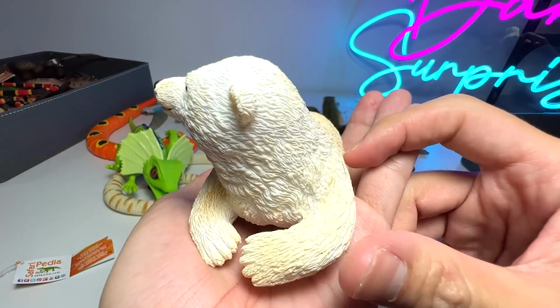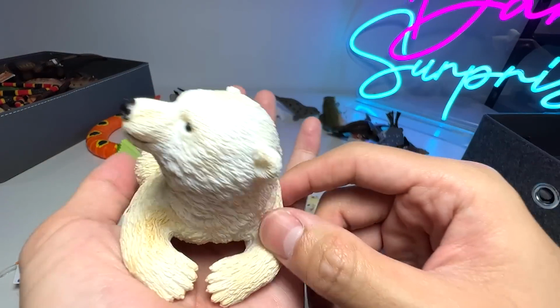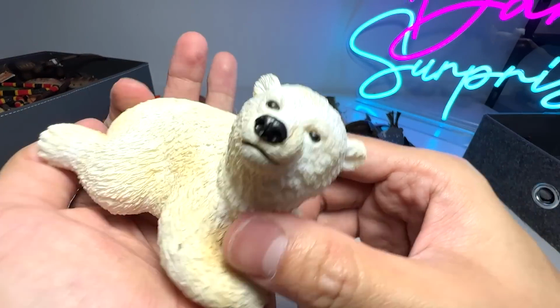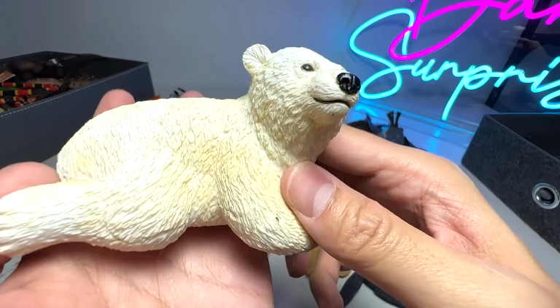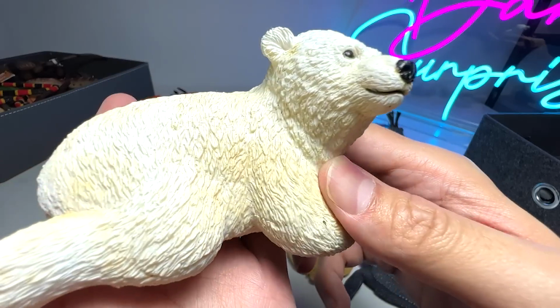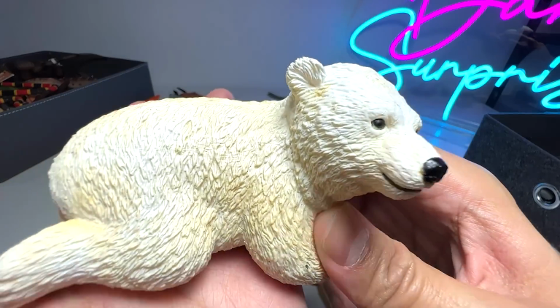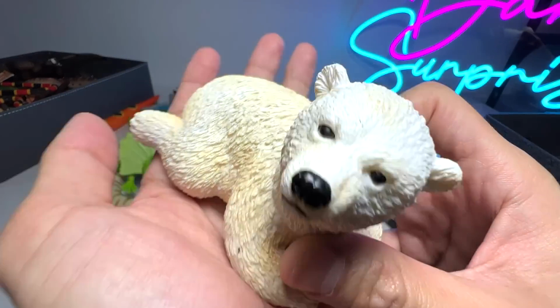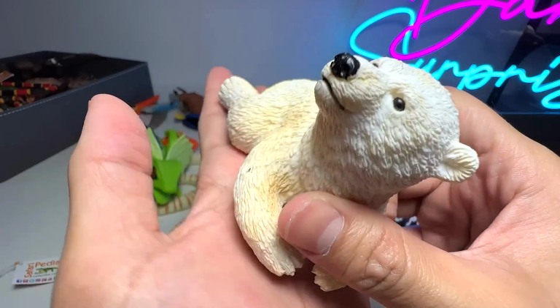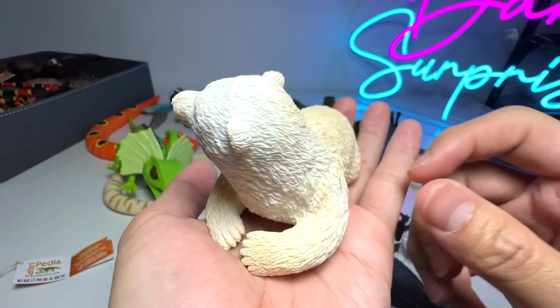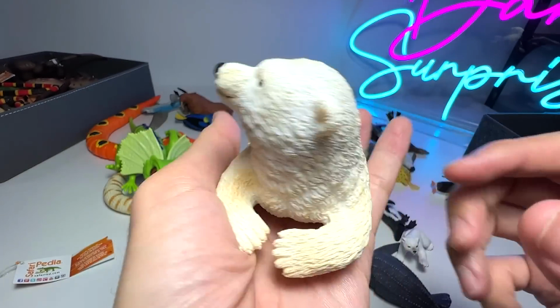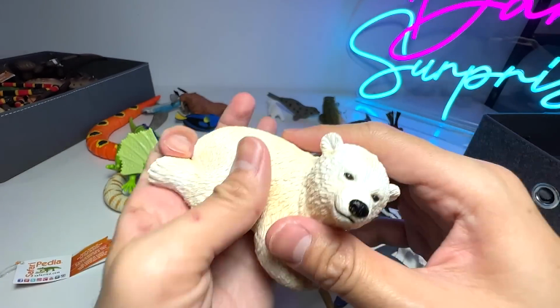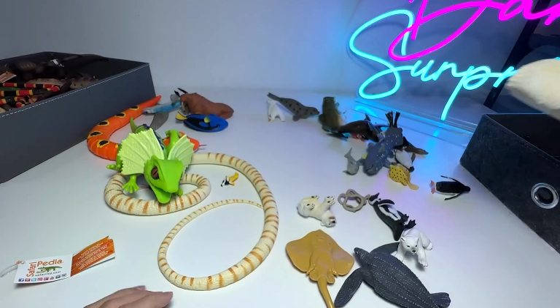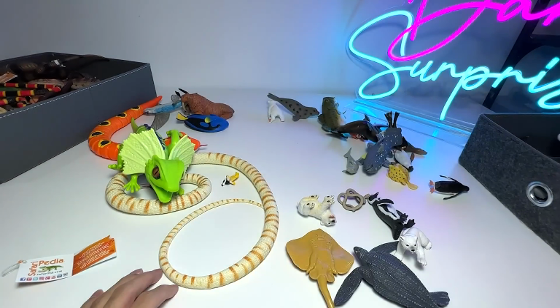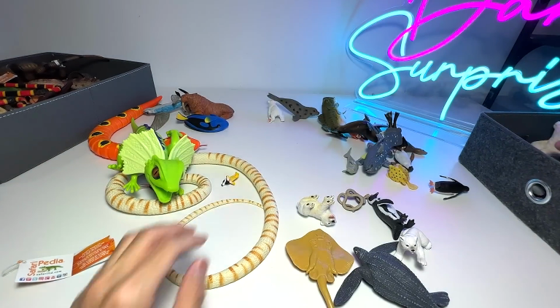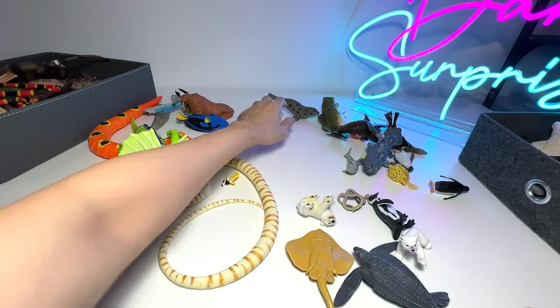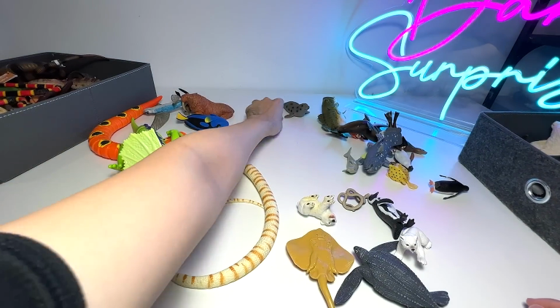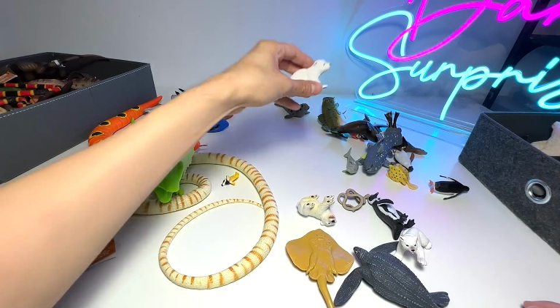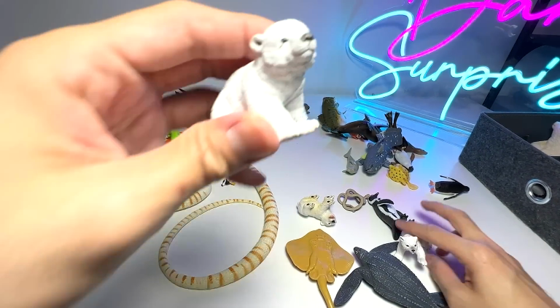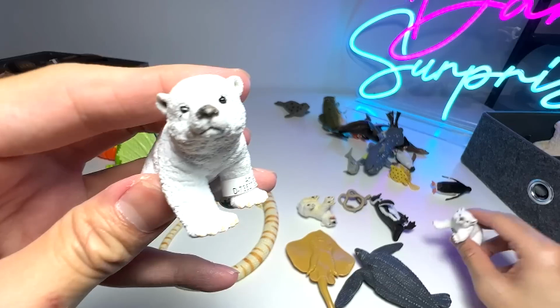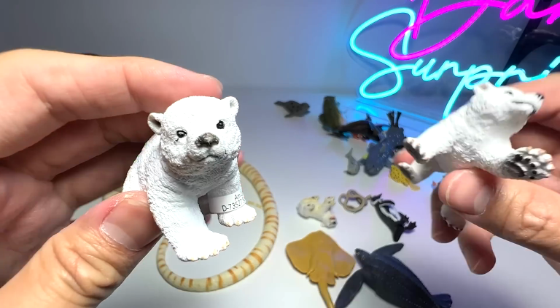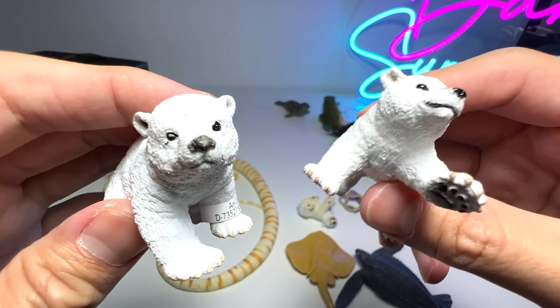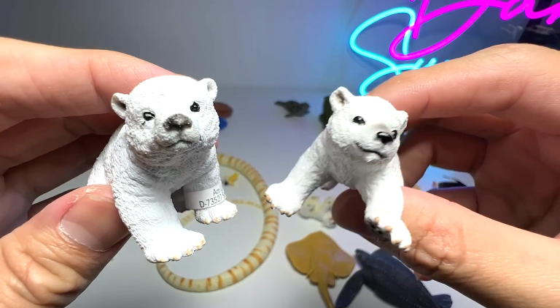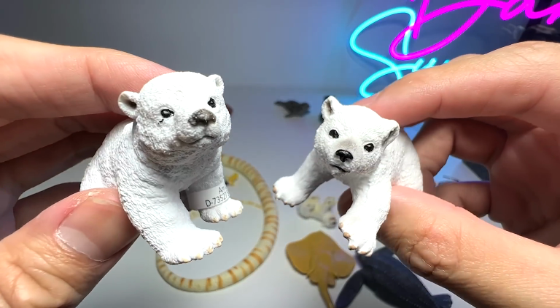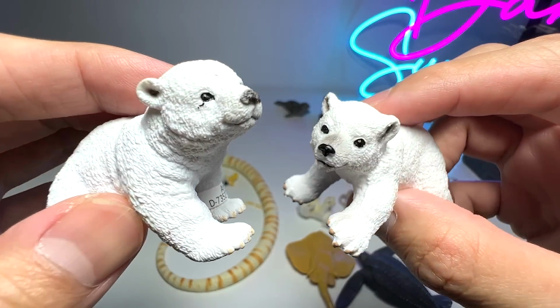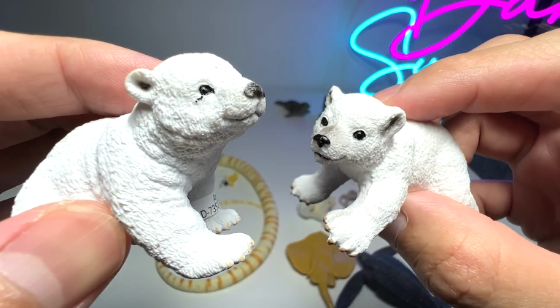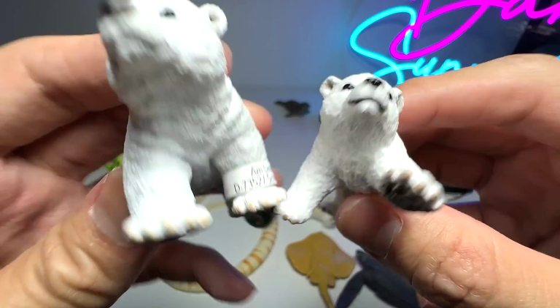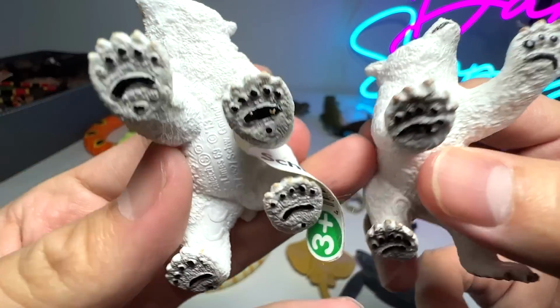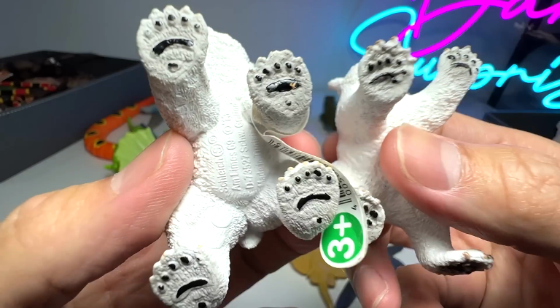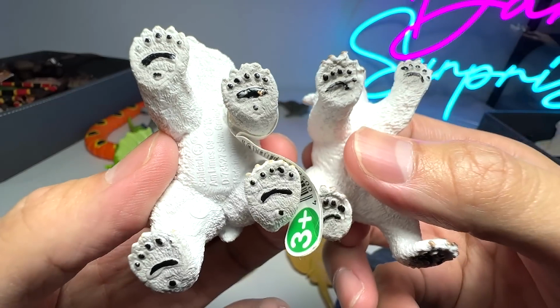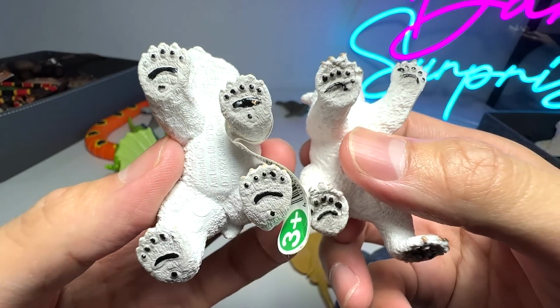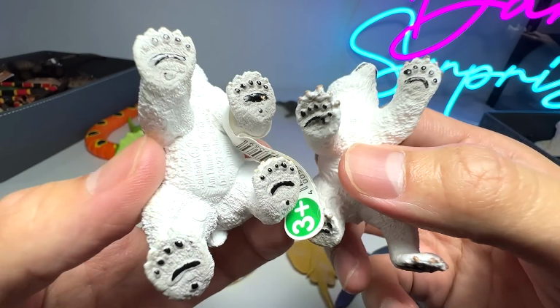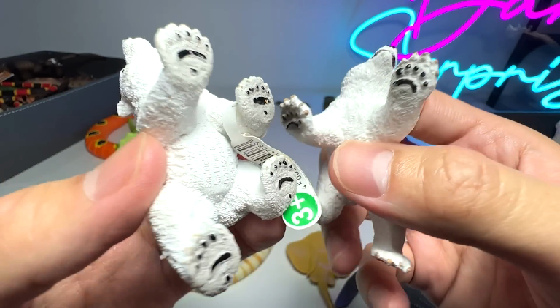We have another baby animal right here, and this is actually a polar bear cub. Looks really adorable. And another two of them — two polar bear cubs right here. Really adorable.